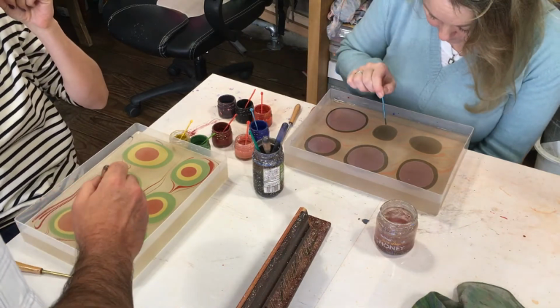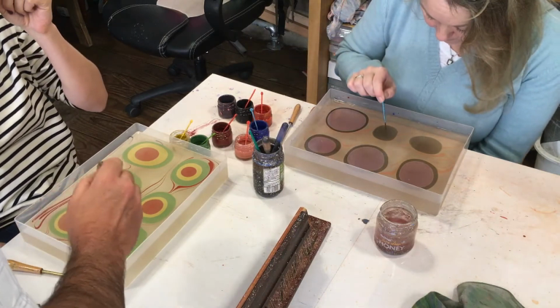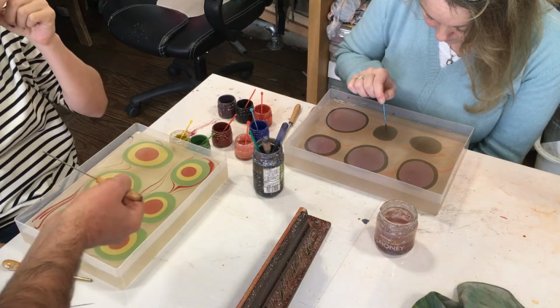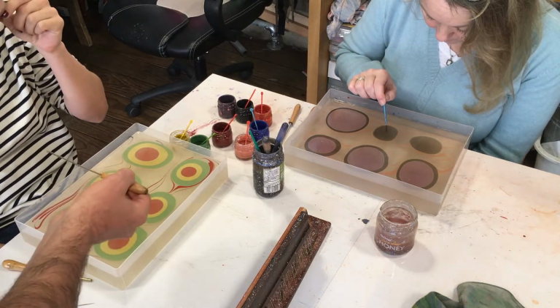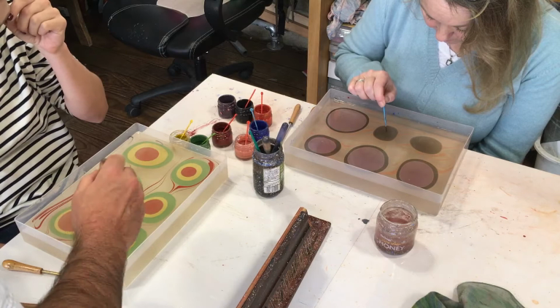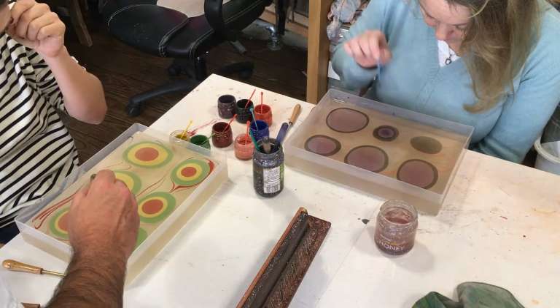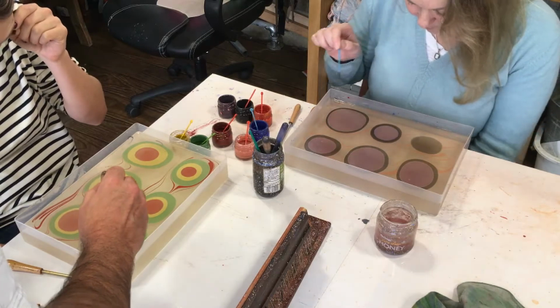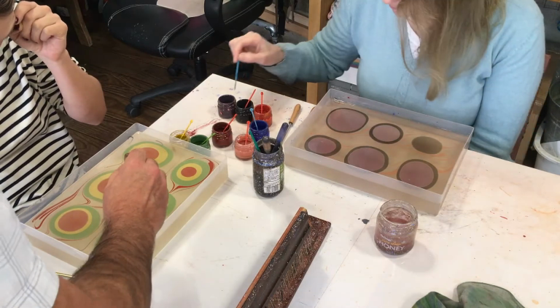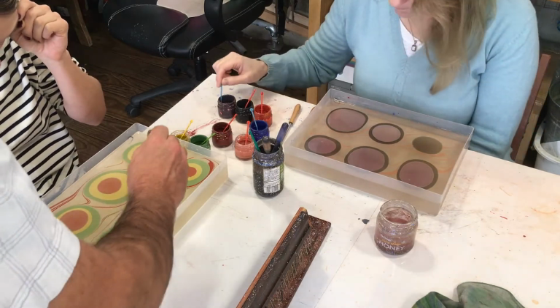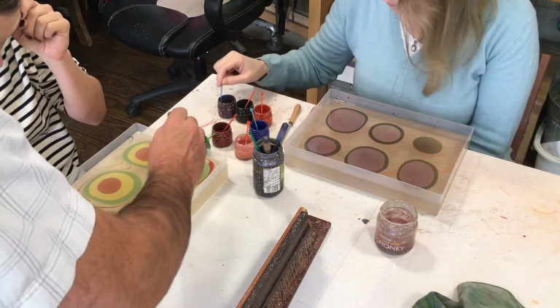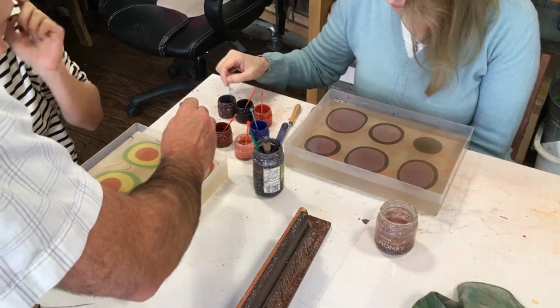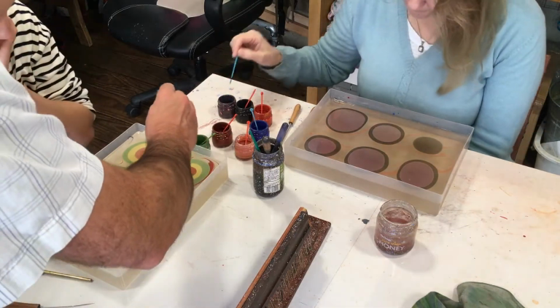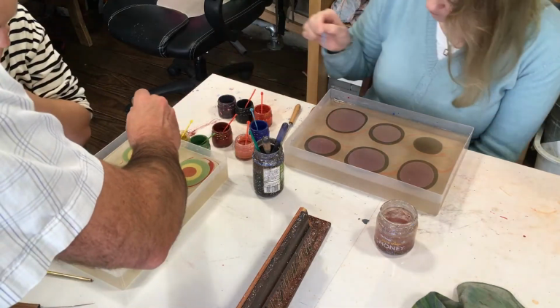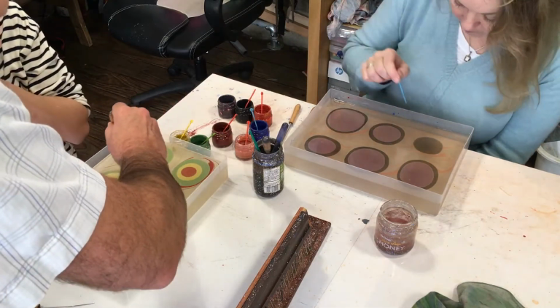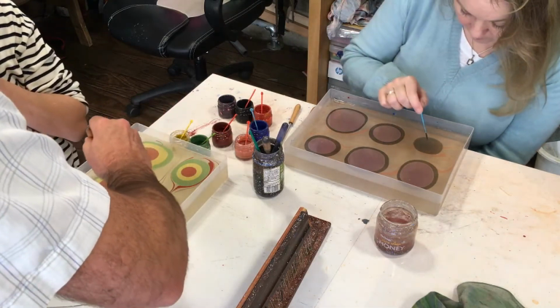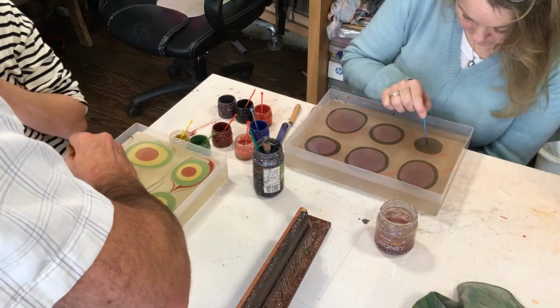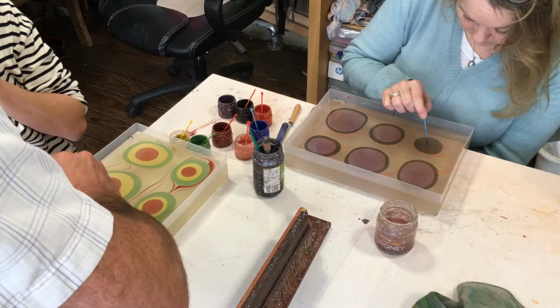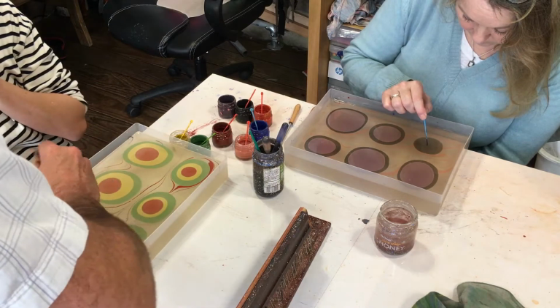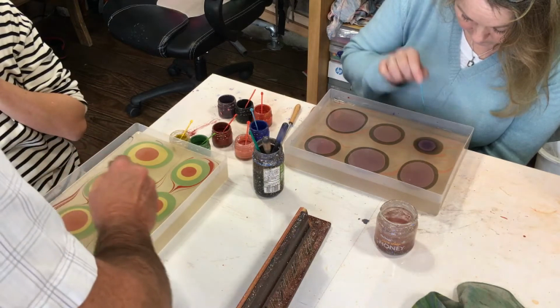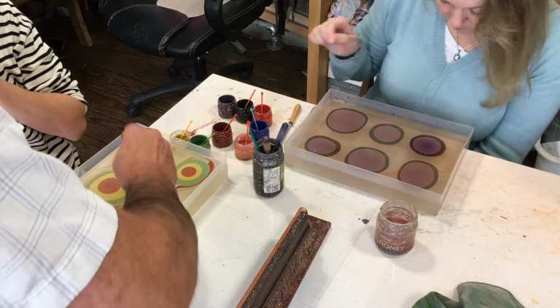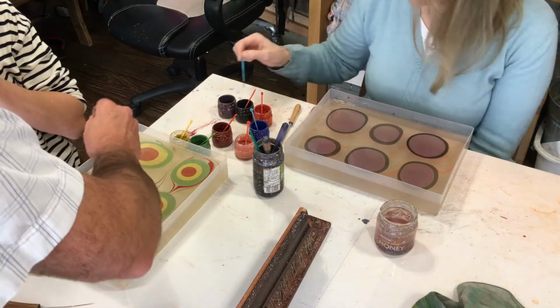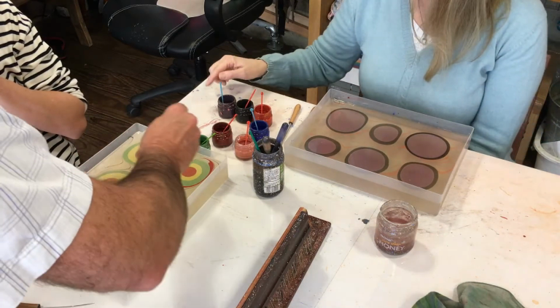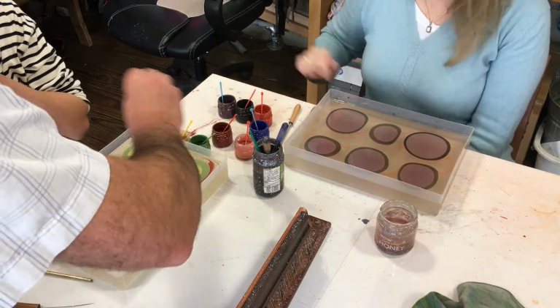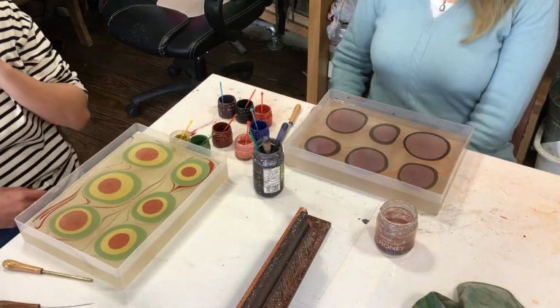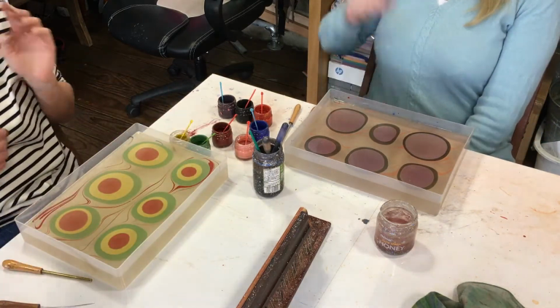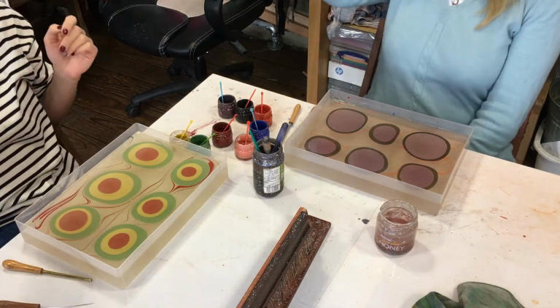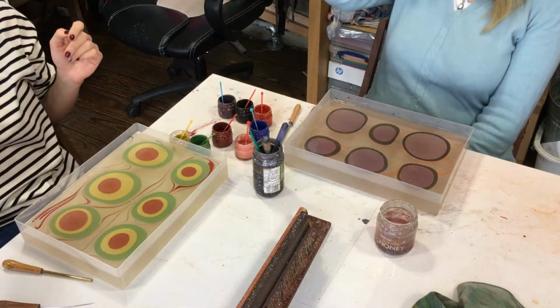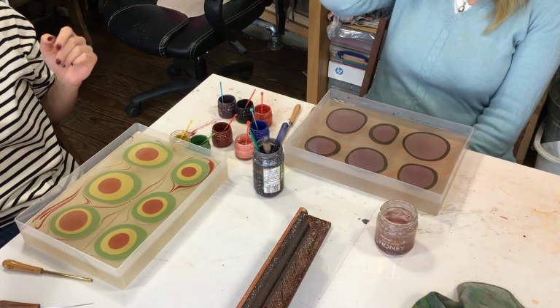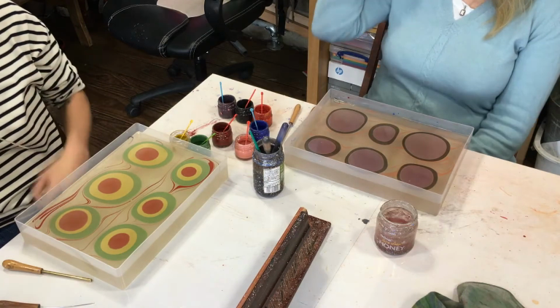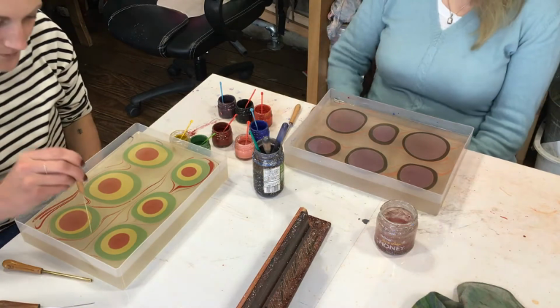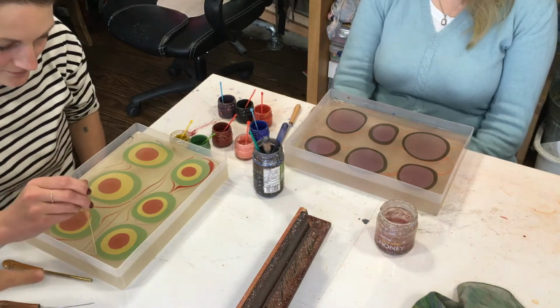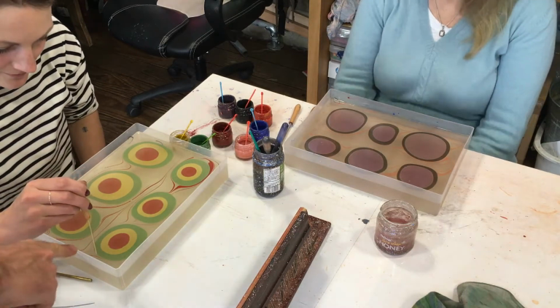So this time you're going to use this tool and you're going to strike through all of them. You're going to come down like this — it's just like dressage. Yeah, so you're going to dressage this, make sure it's really clean.